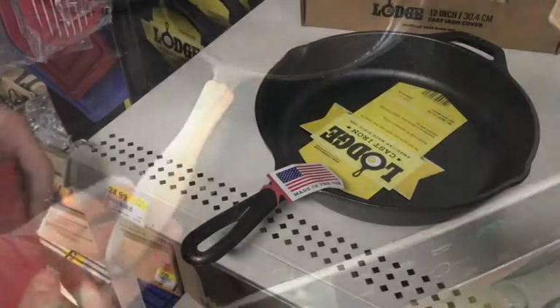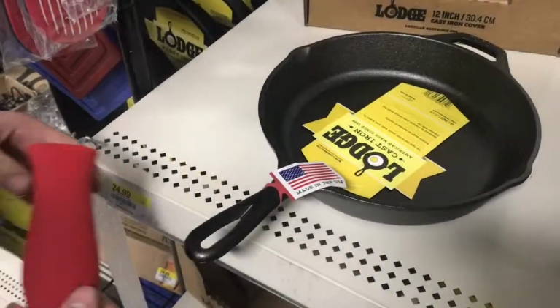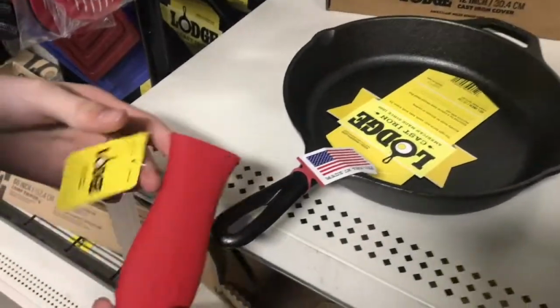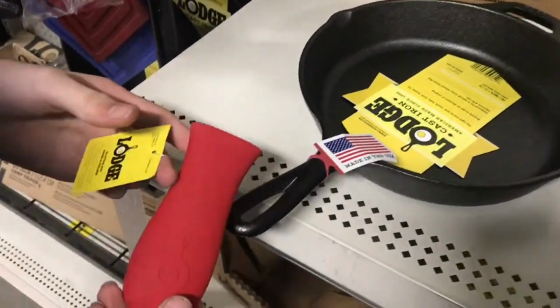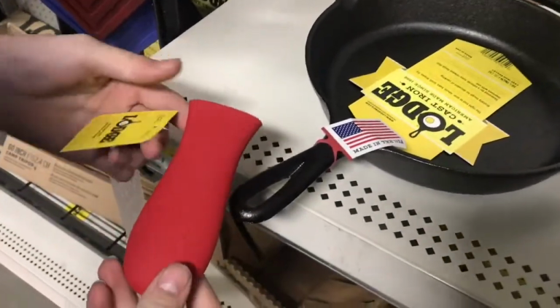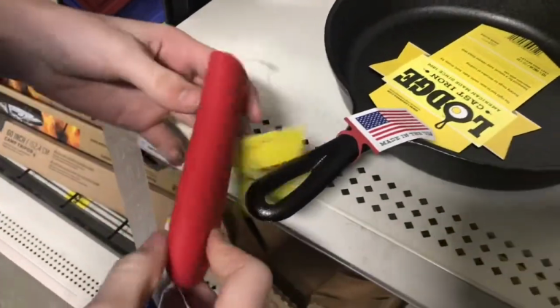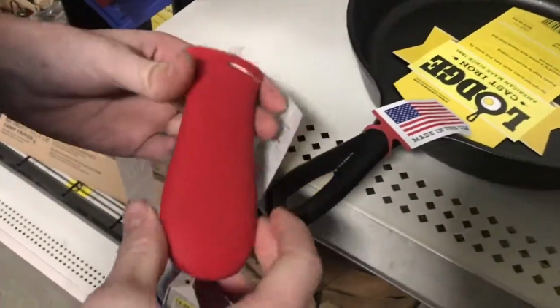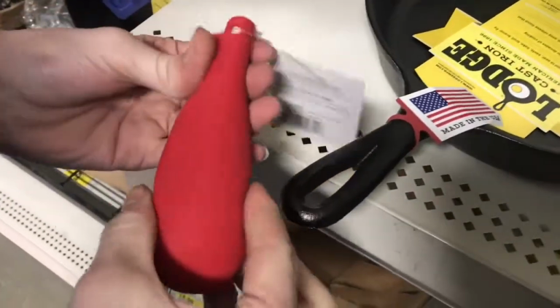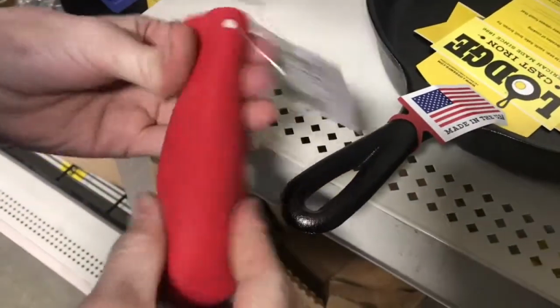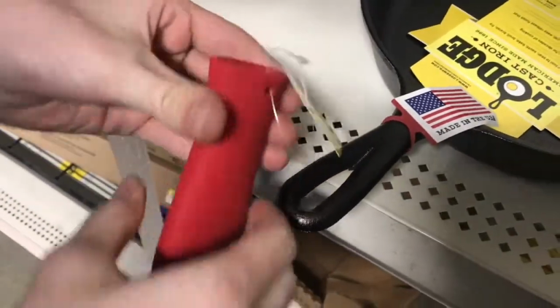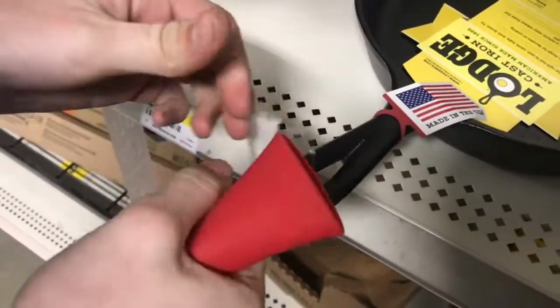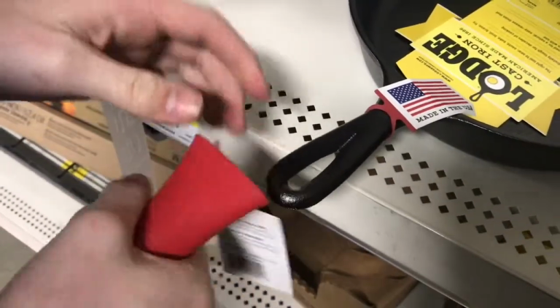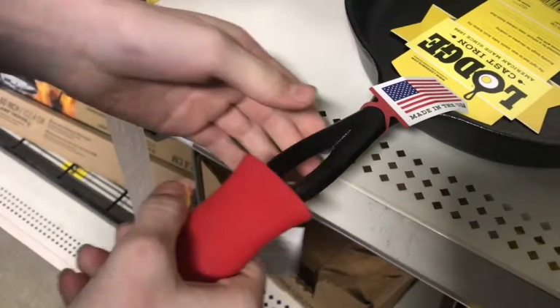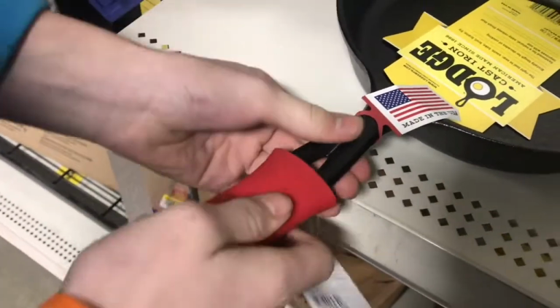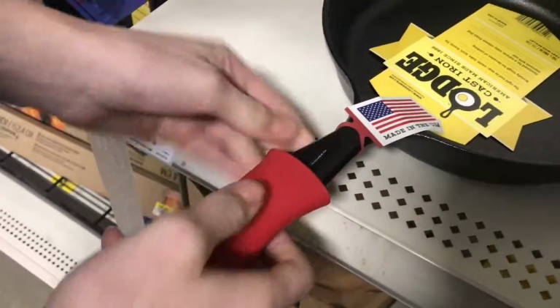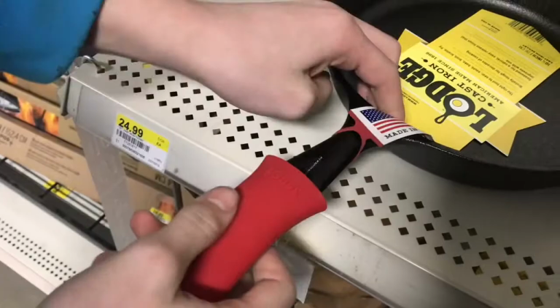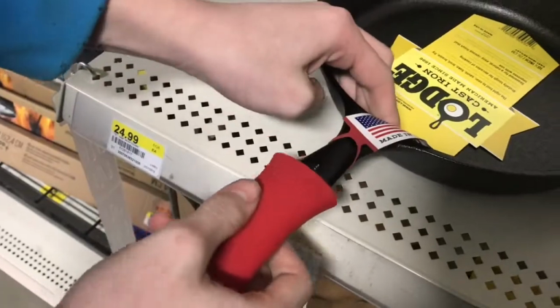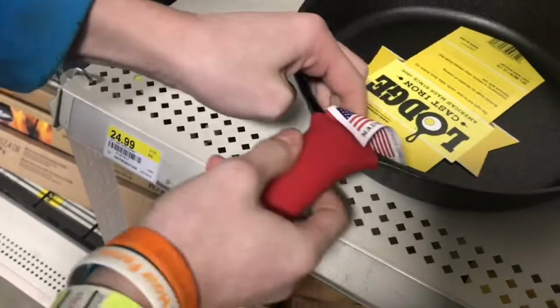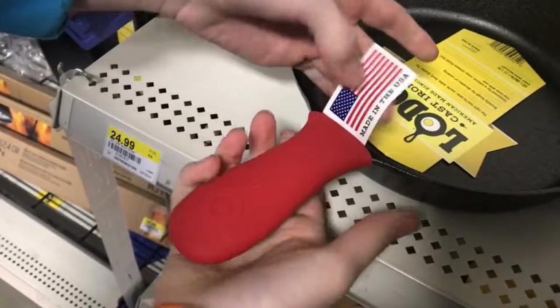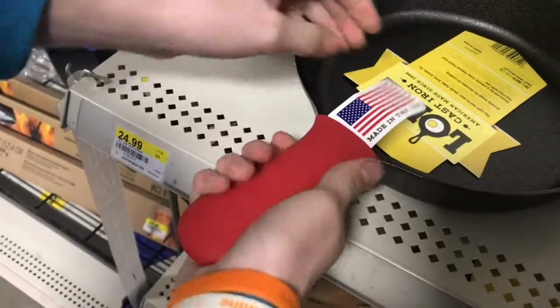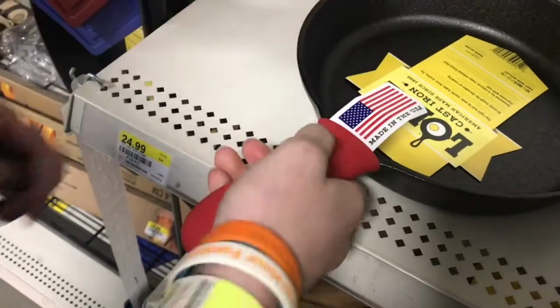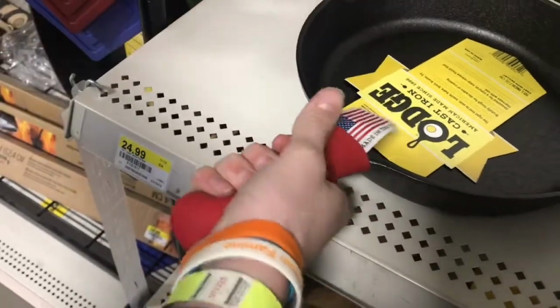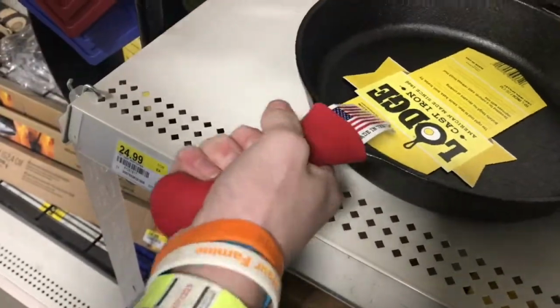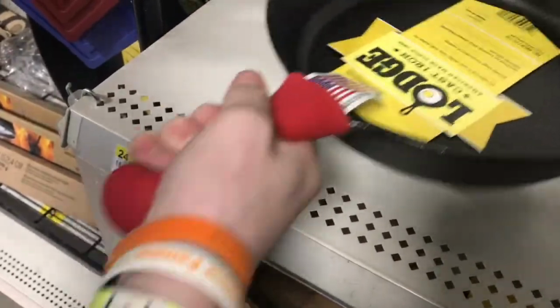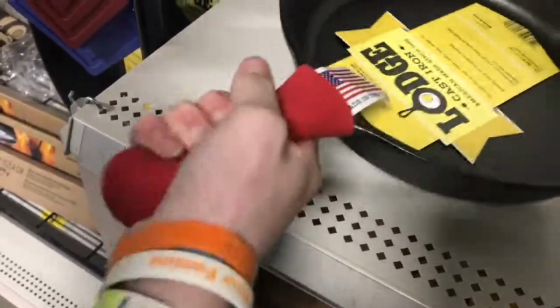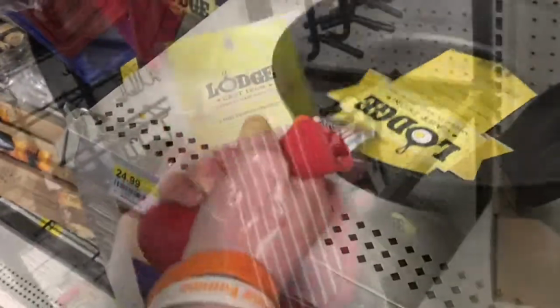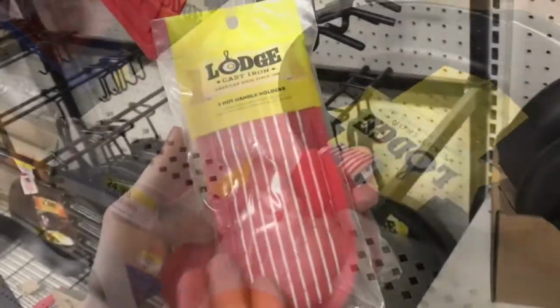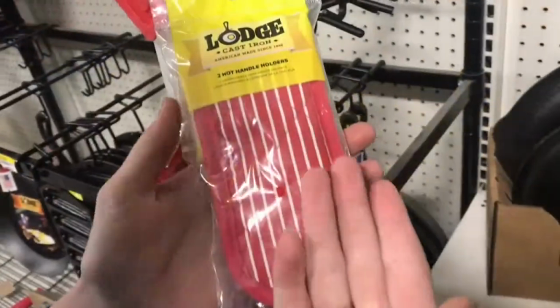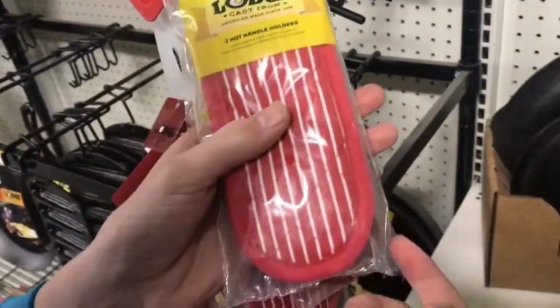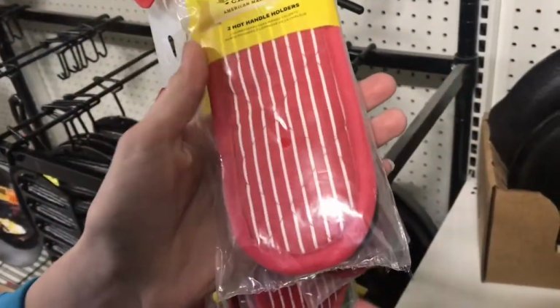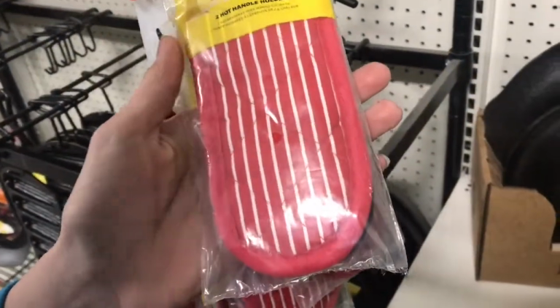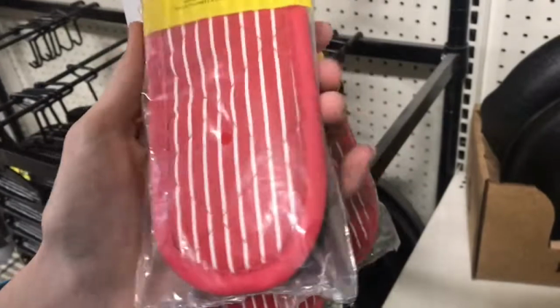I really like that they're making some new handle grips for the Lodge pans. This one's made of silicone and slips right on. Then you've got the old traditional ones that are made of cloth.